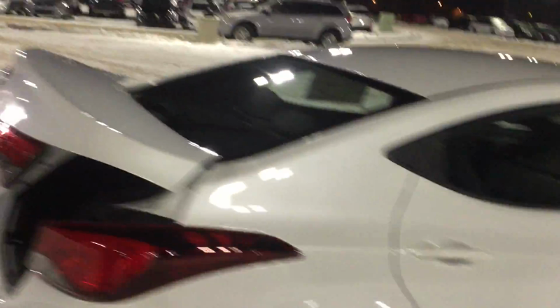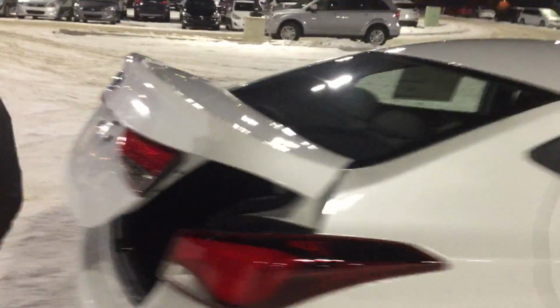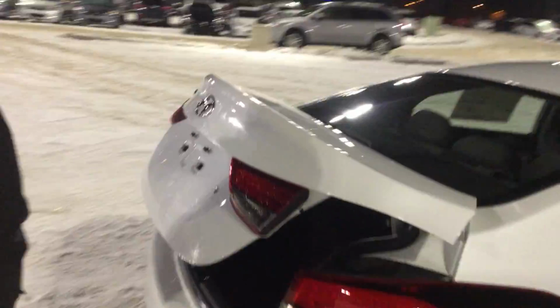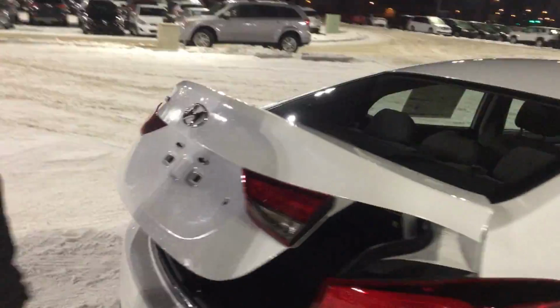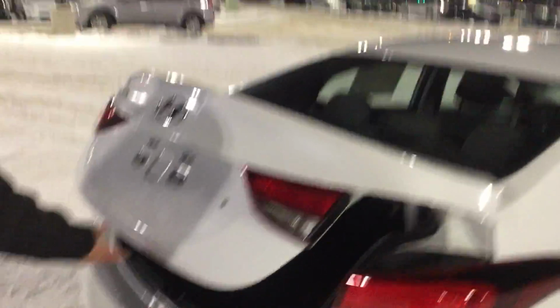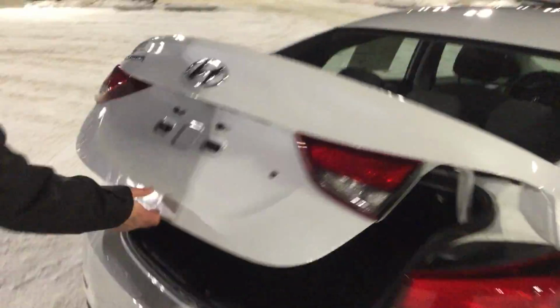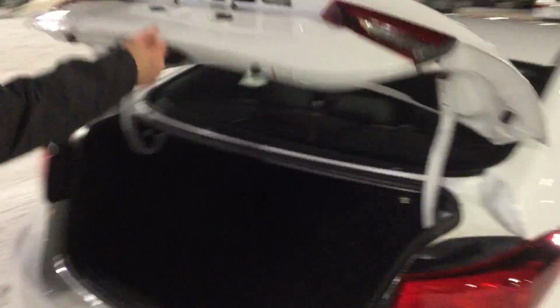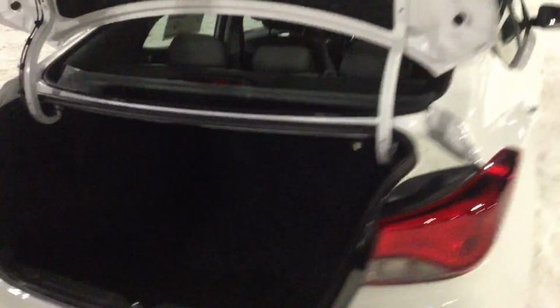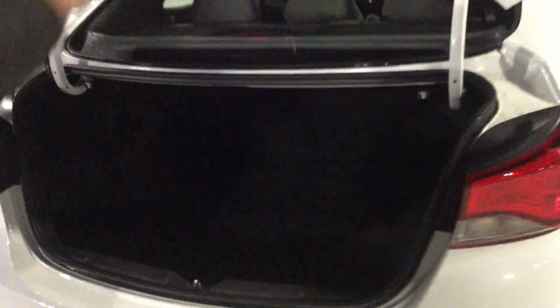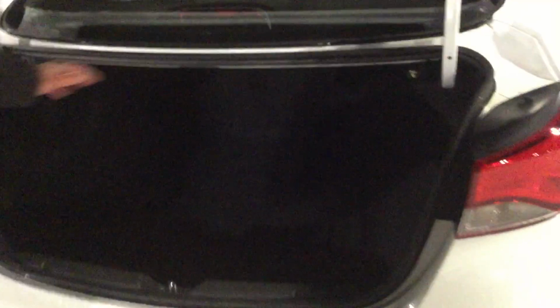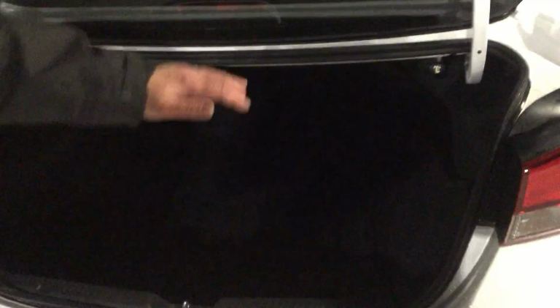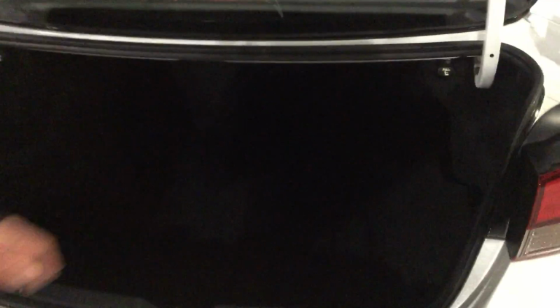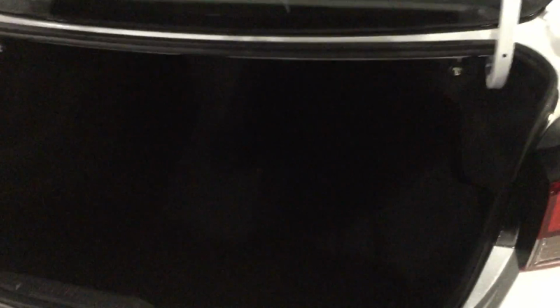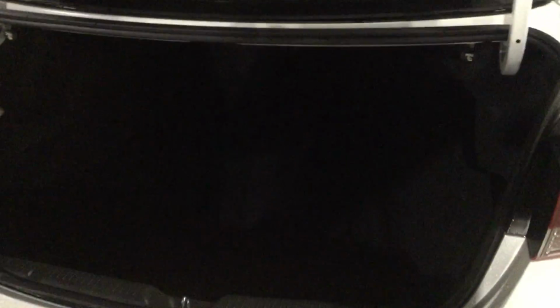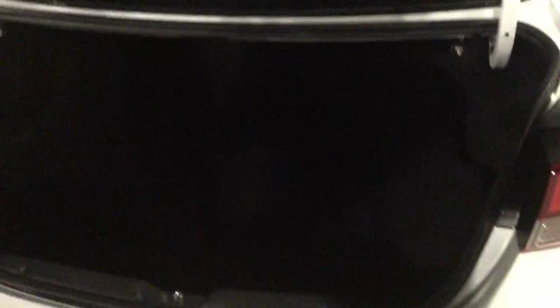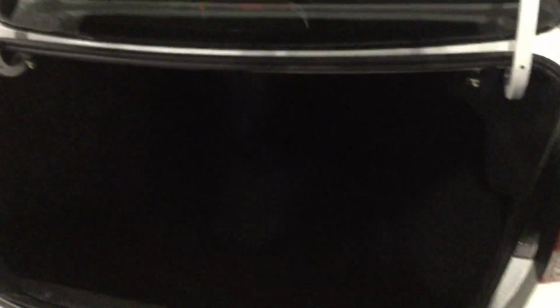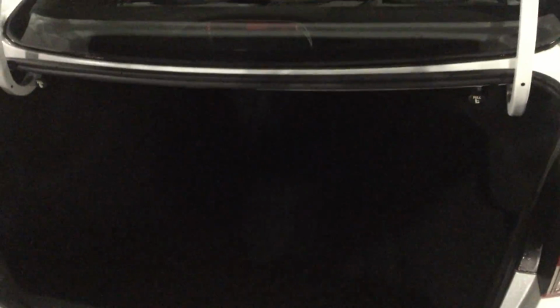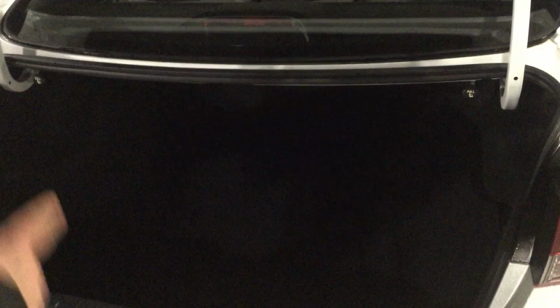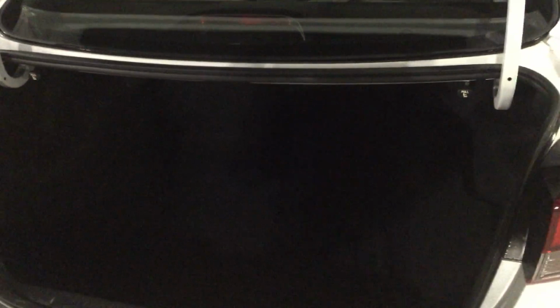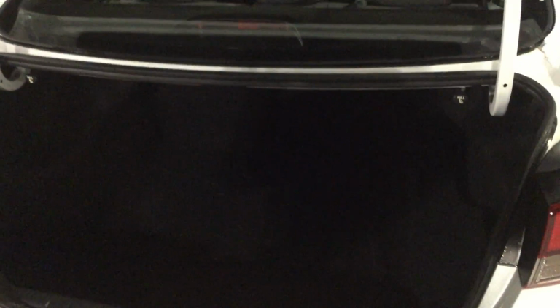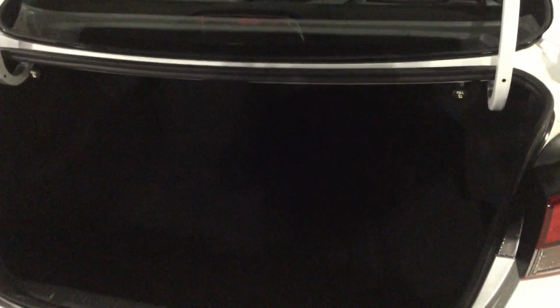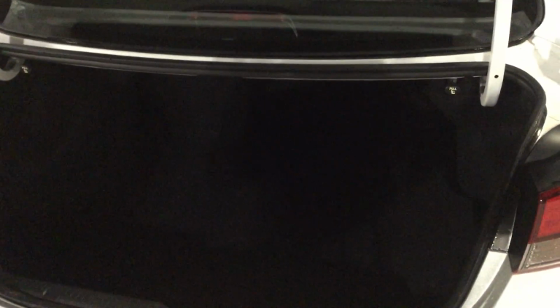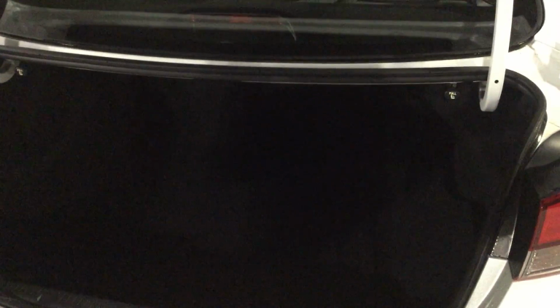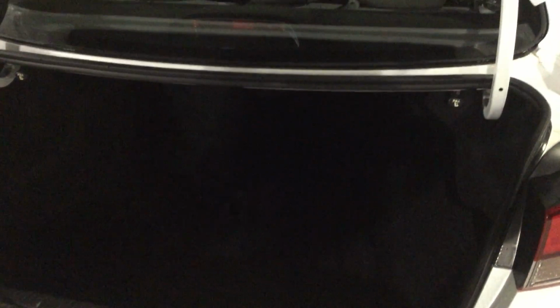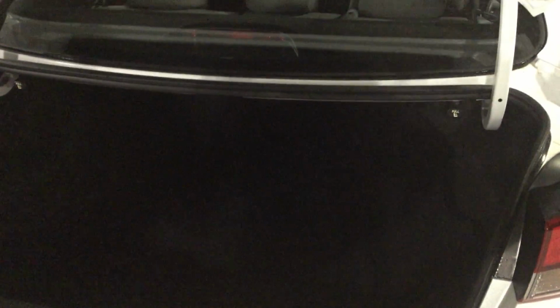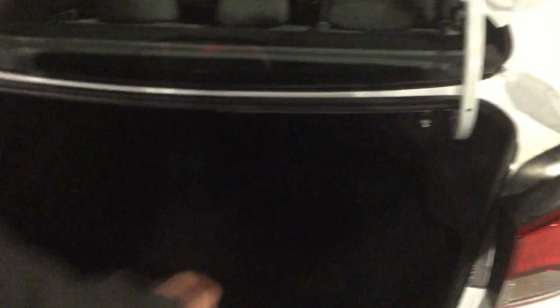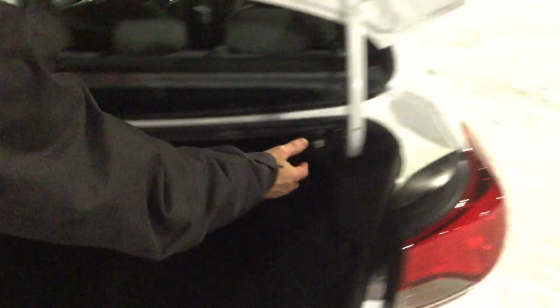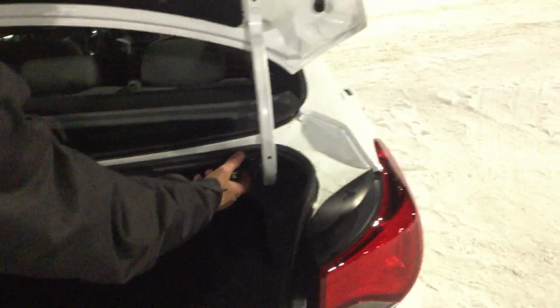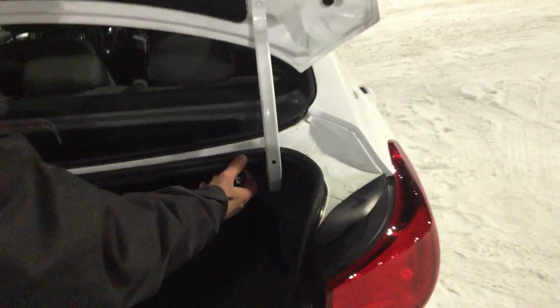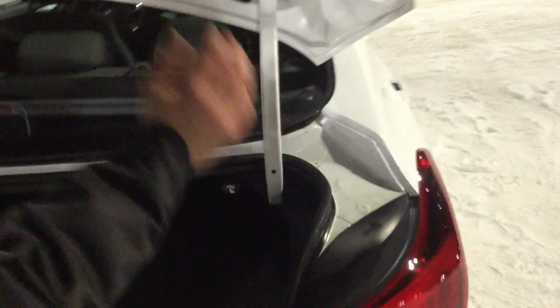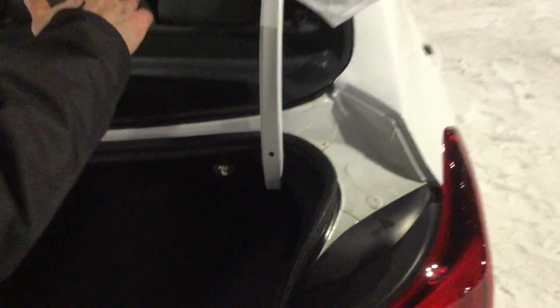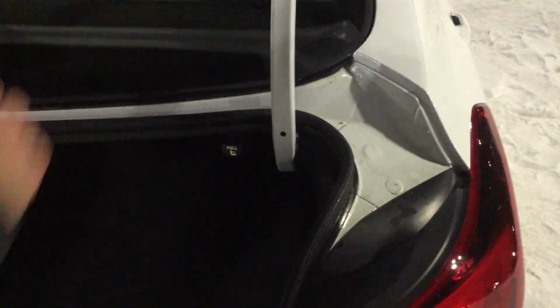Over in the trunk here, lots of room. If you need to put a lot of stuff in there or need extra length, it's a one-pull that will drop the back seat.